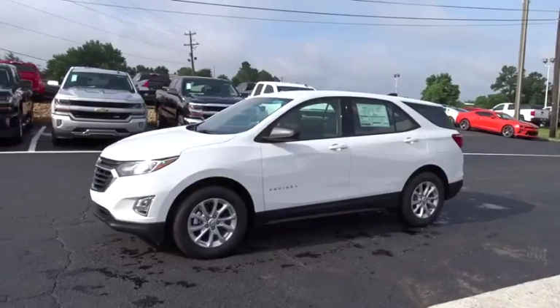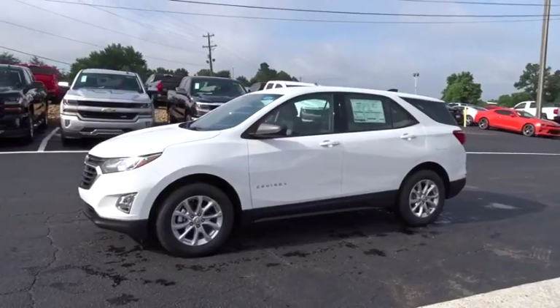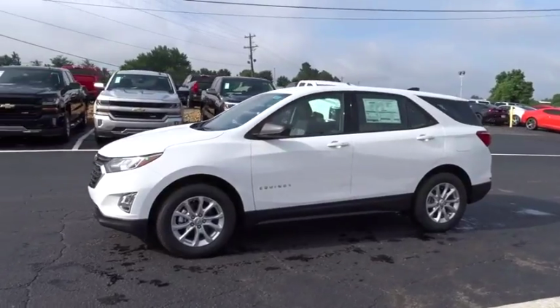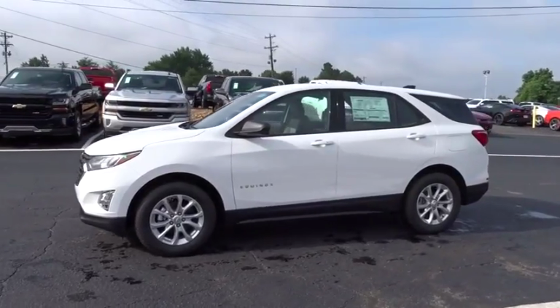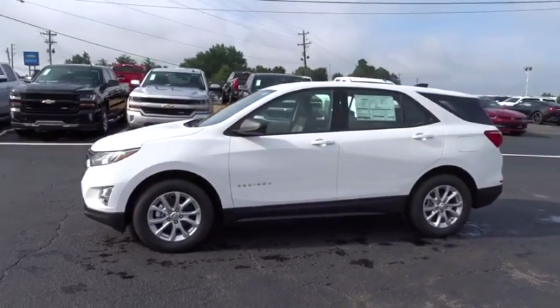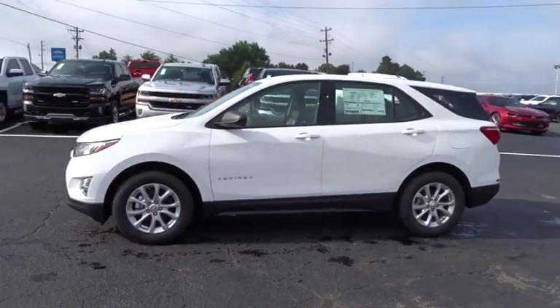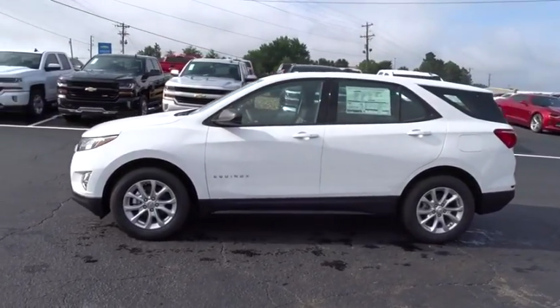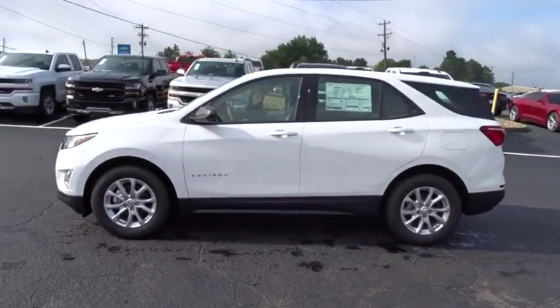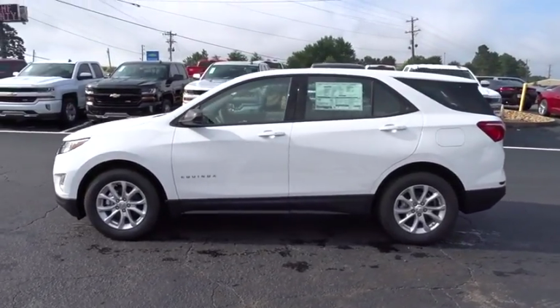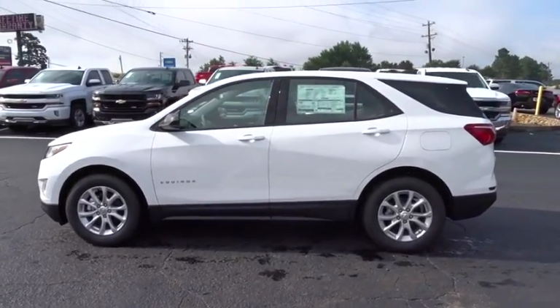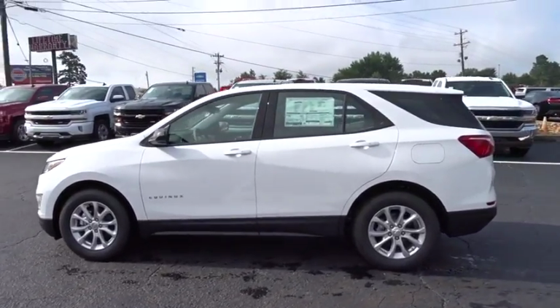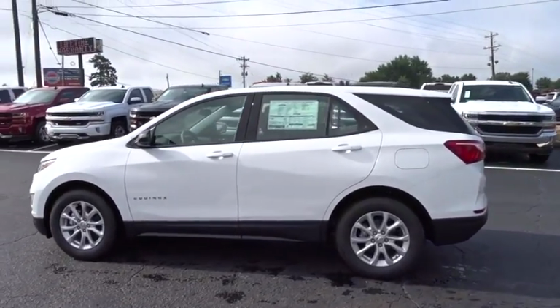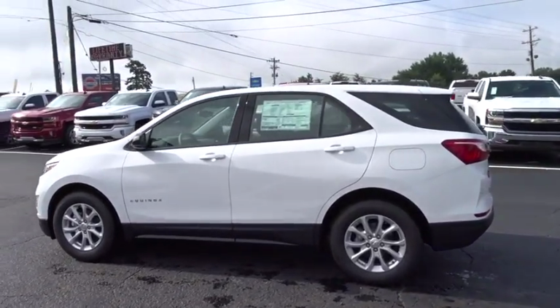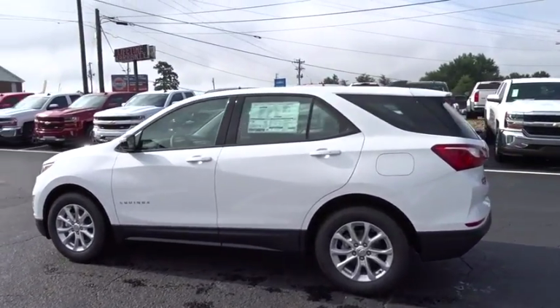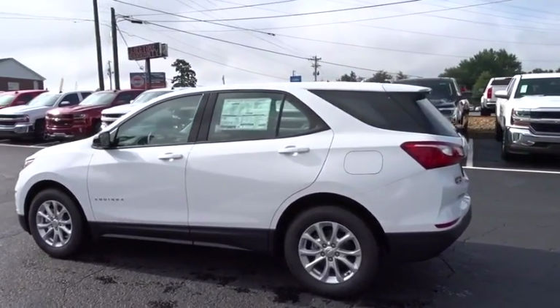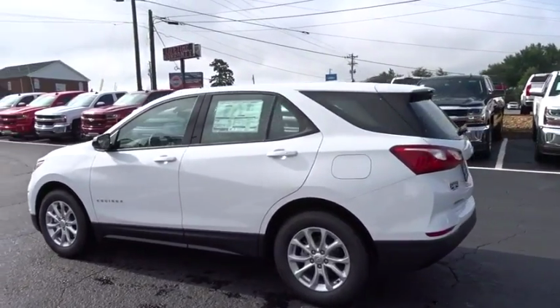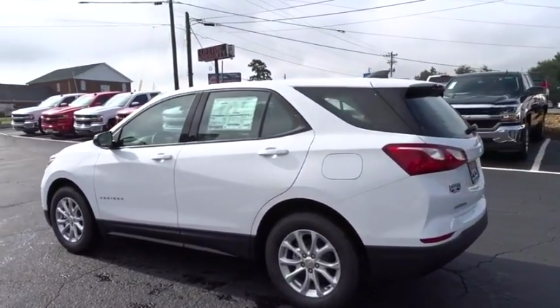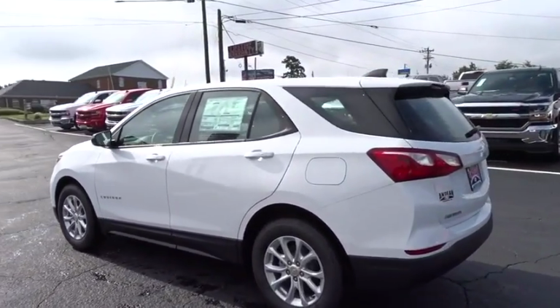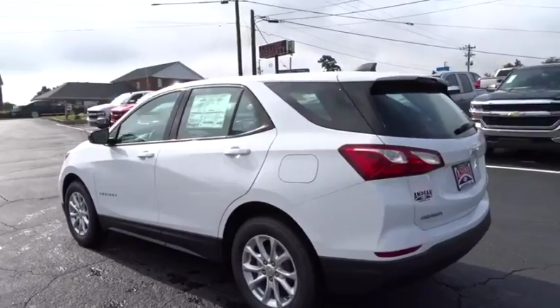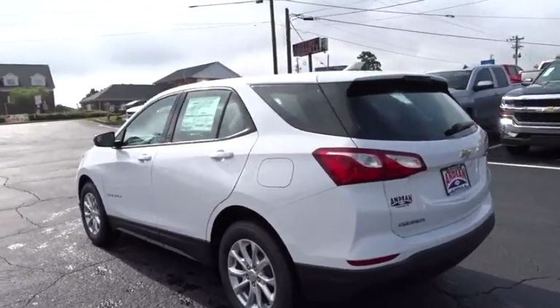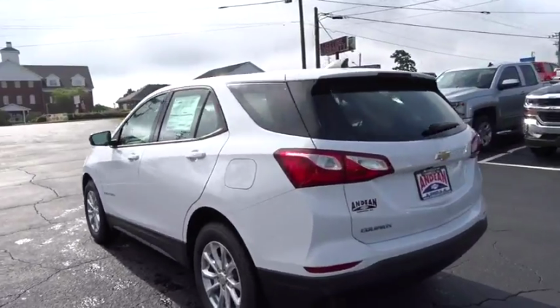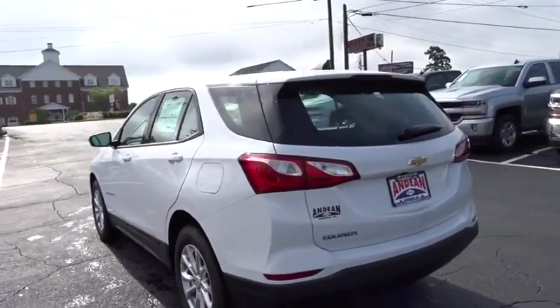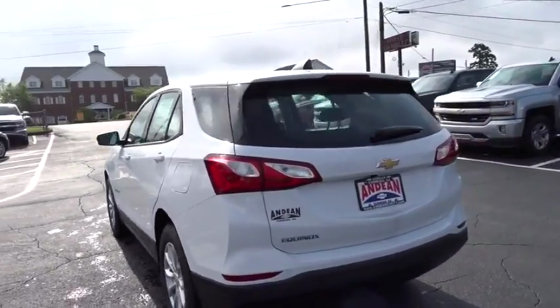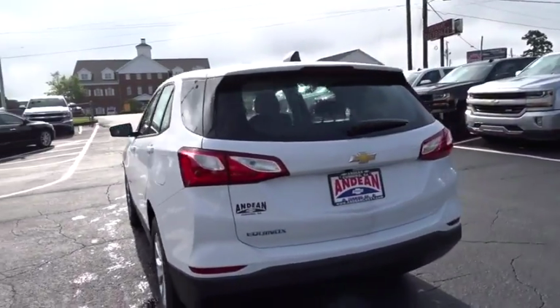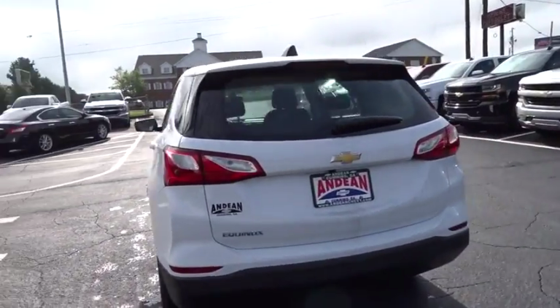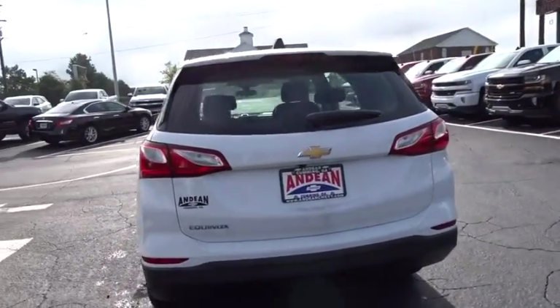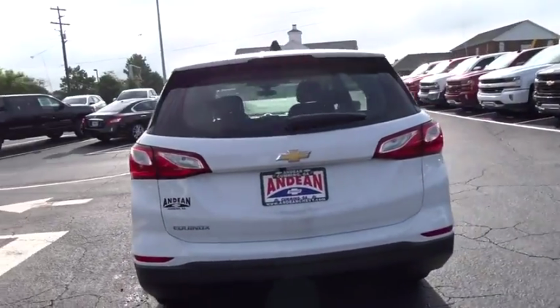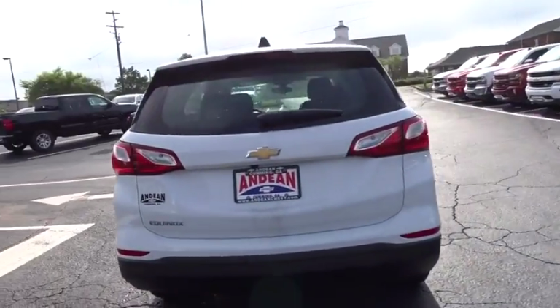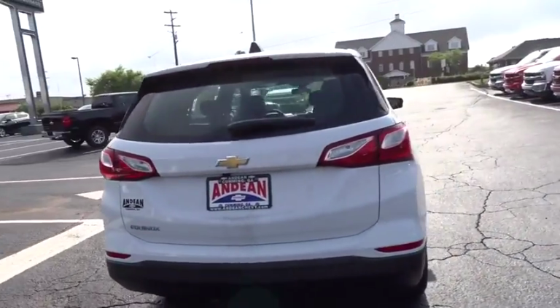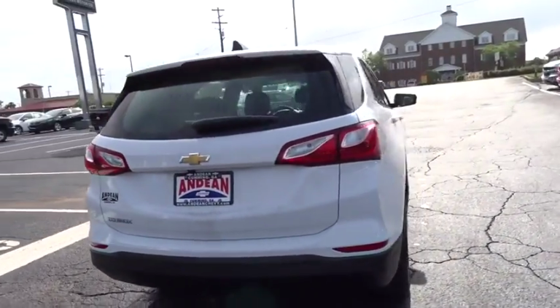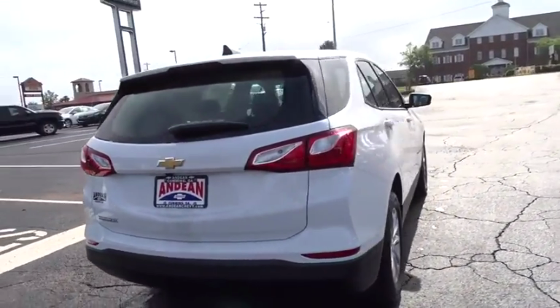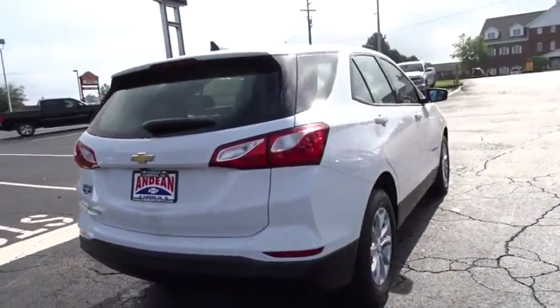2019 Chevrolet Equinox. Fuel efficiency, safety, and value equals the Chevy Equinox. Here are some of this vehicle's great options.